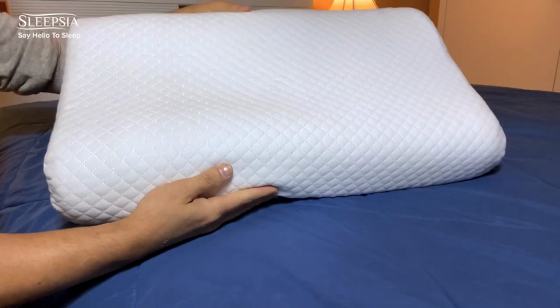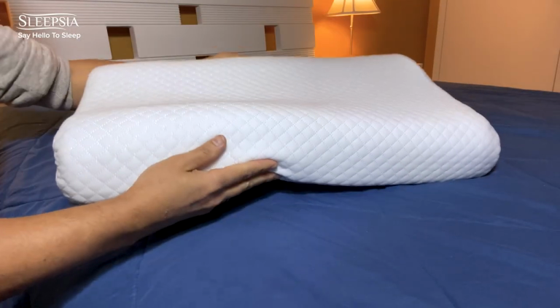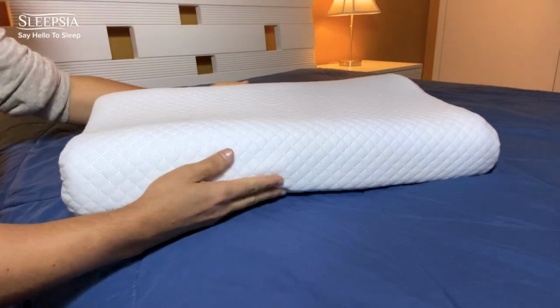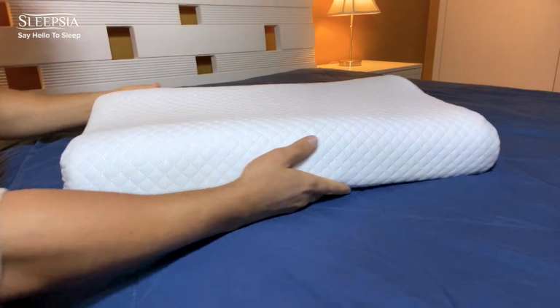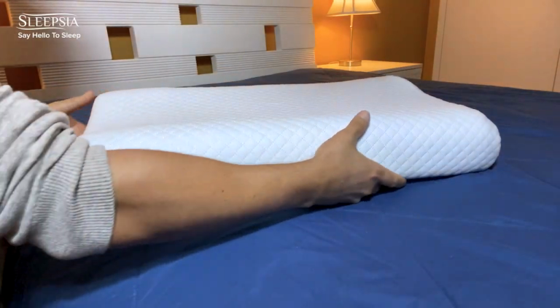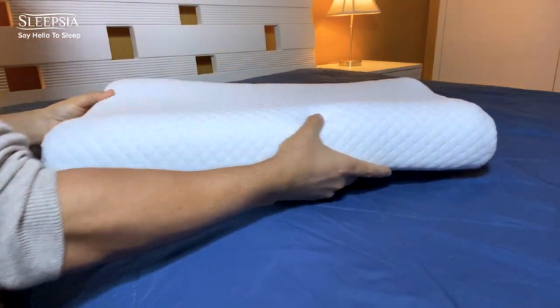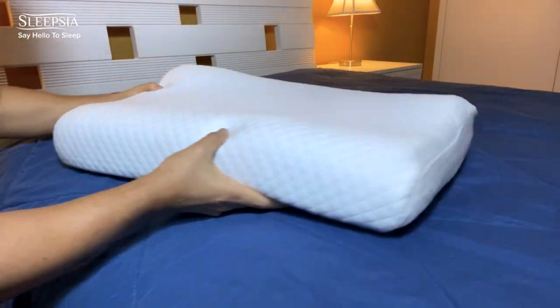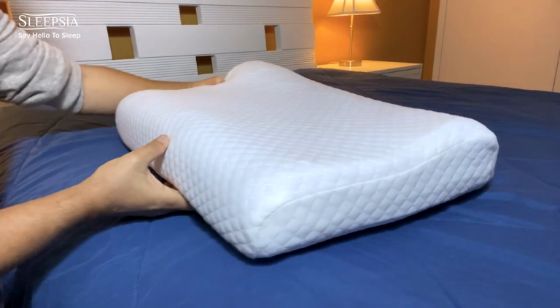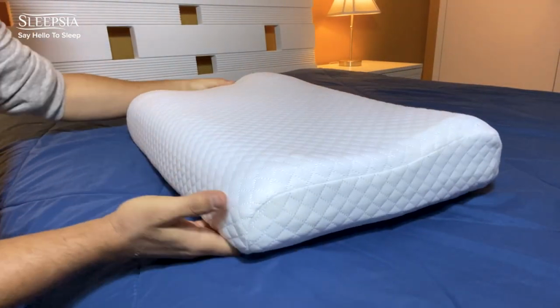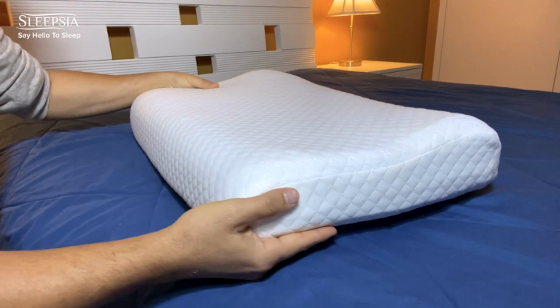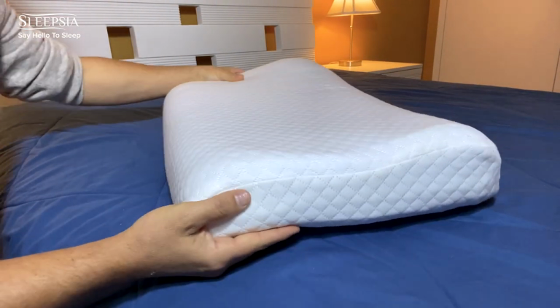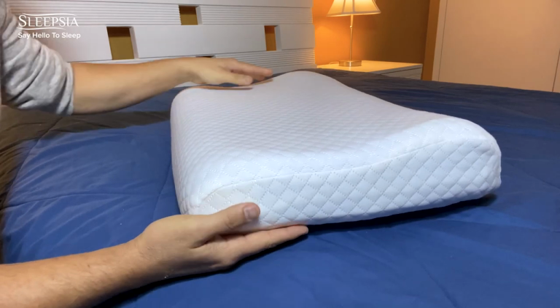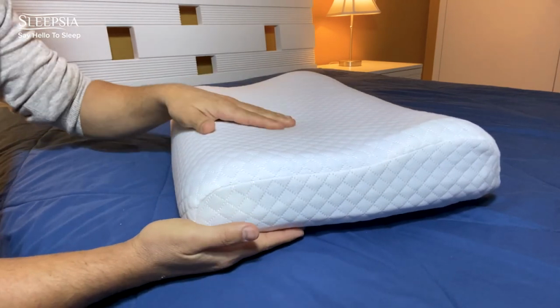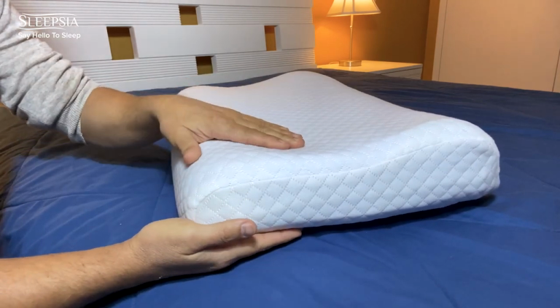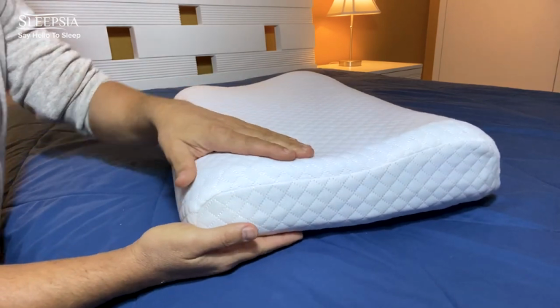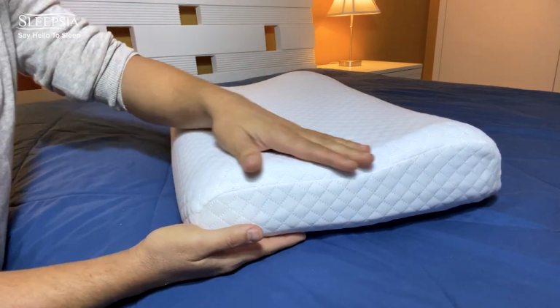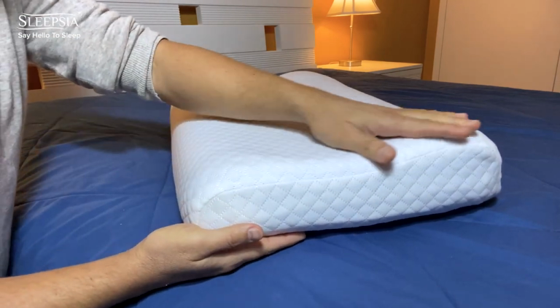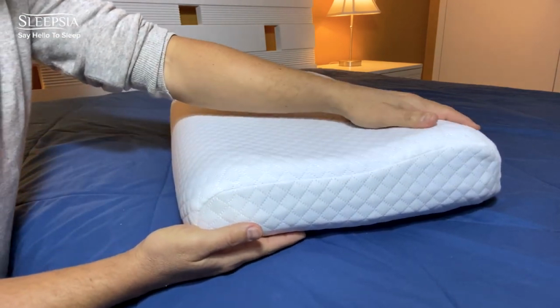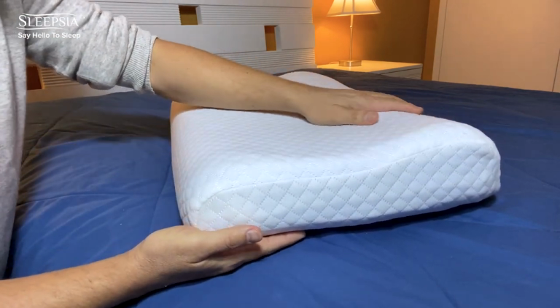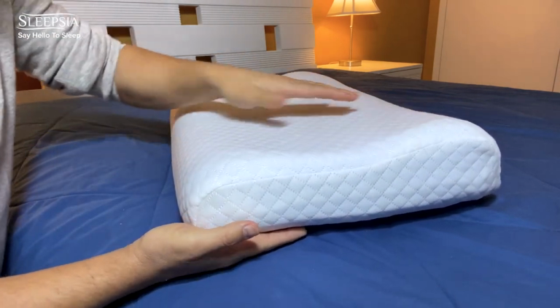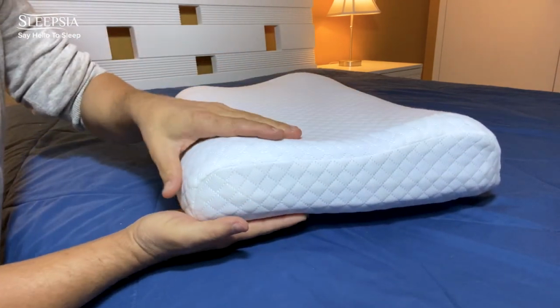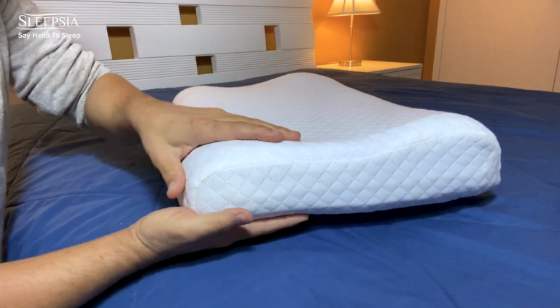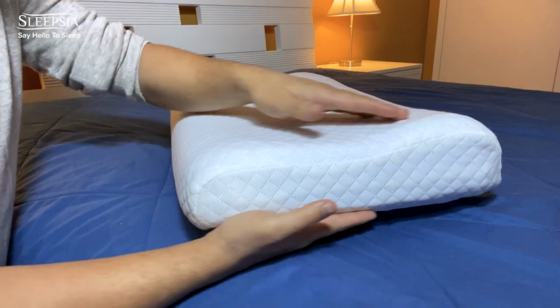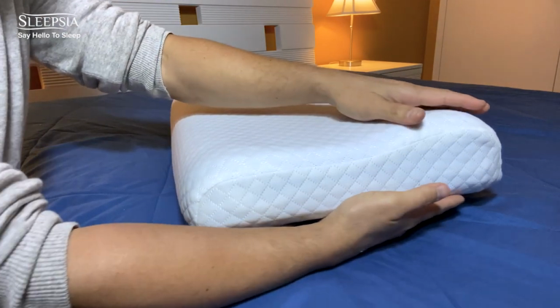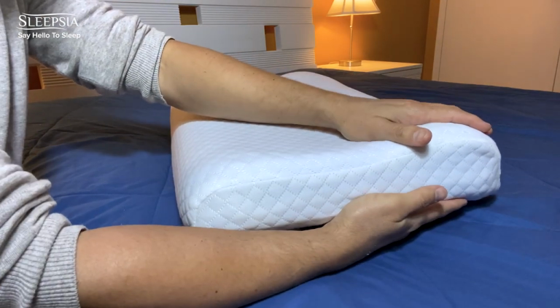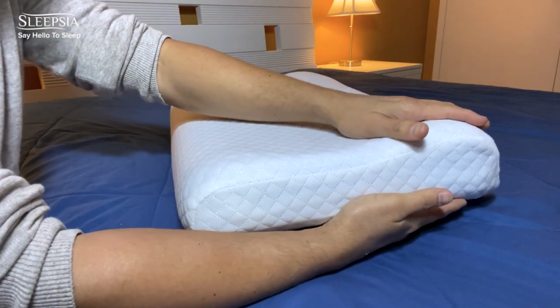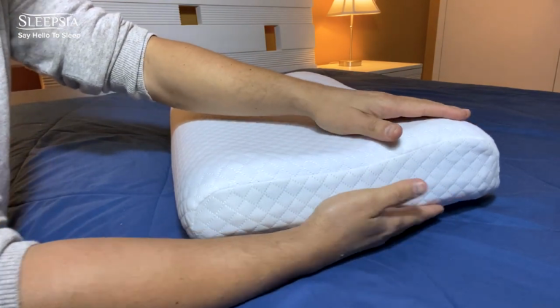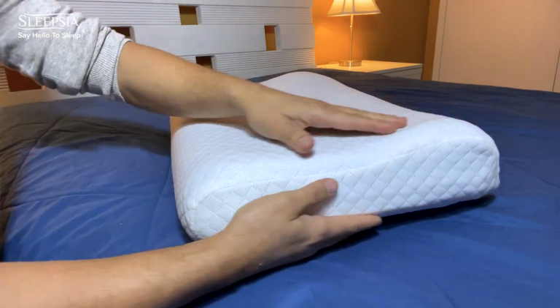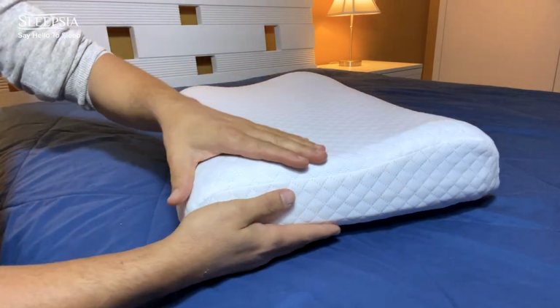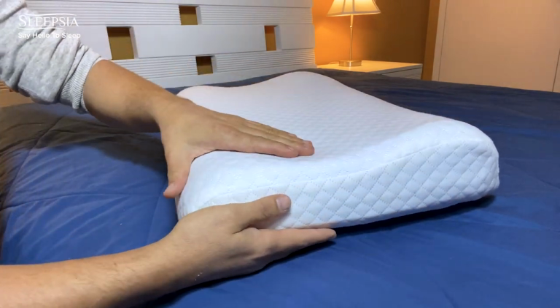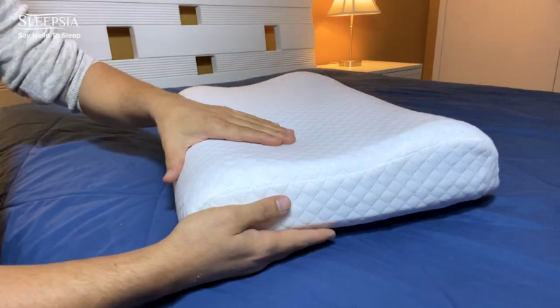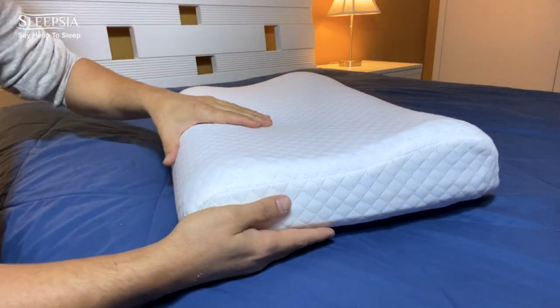There are two heights that you can use it on: the short side and the tall side. The short side is meant for sleeping facing up, and the tall side is meant for sleeping facing the side.